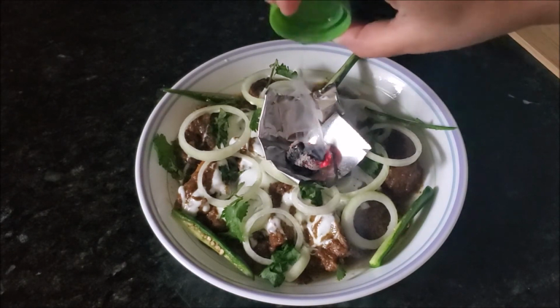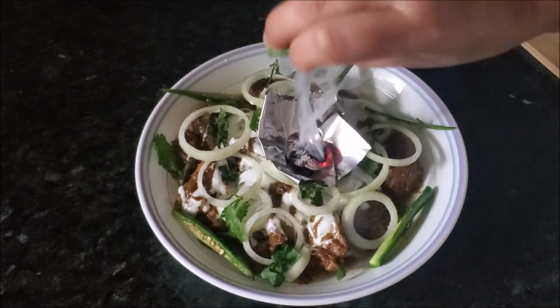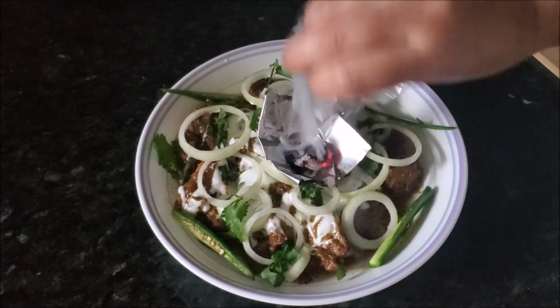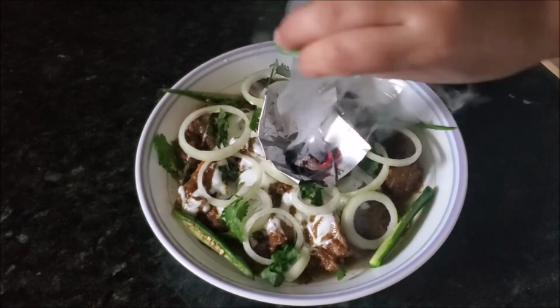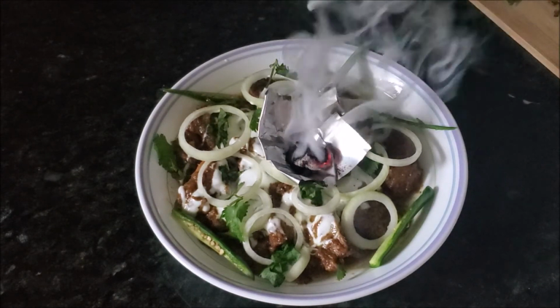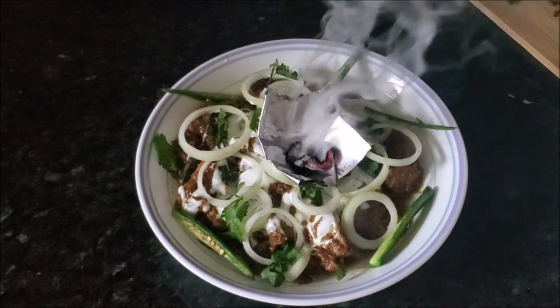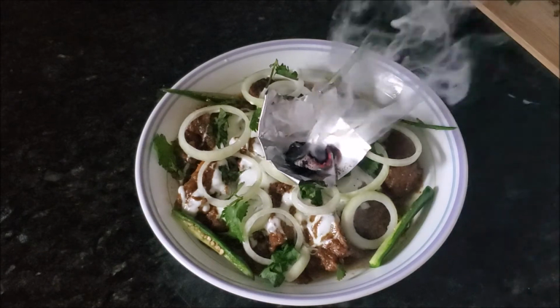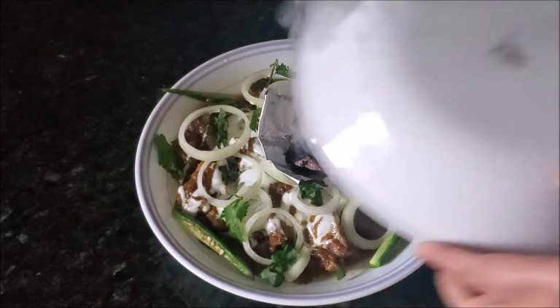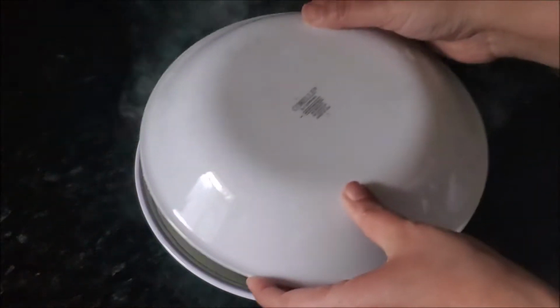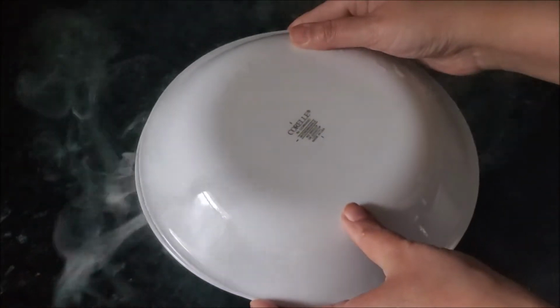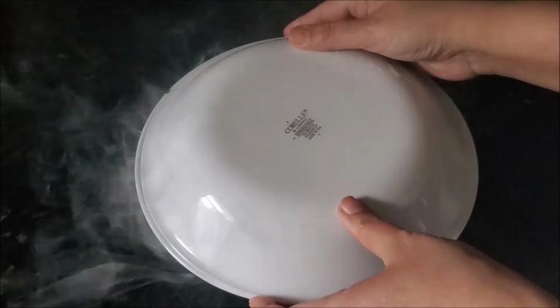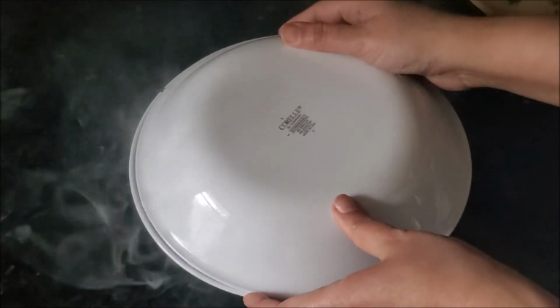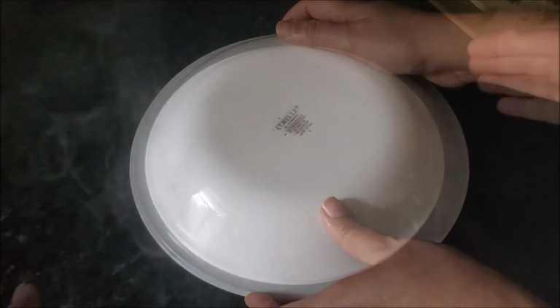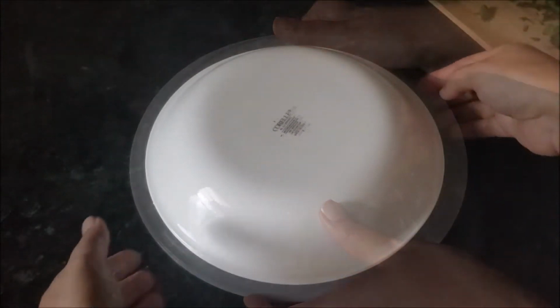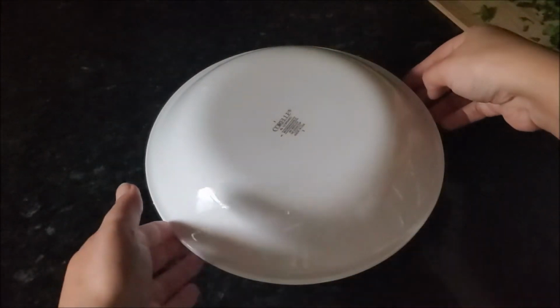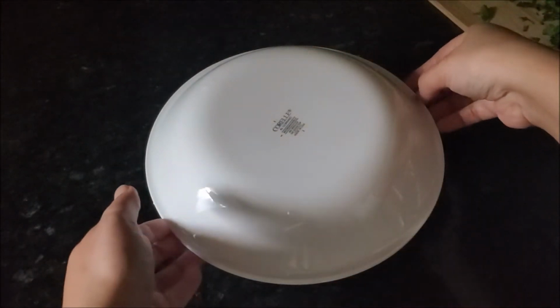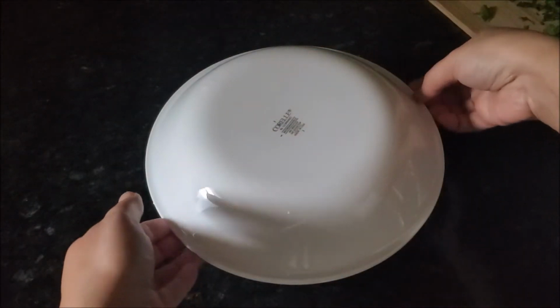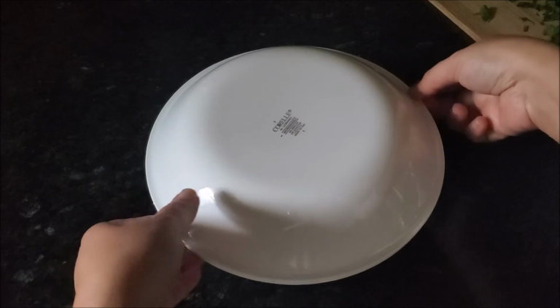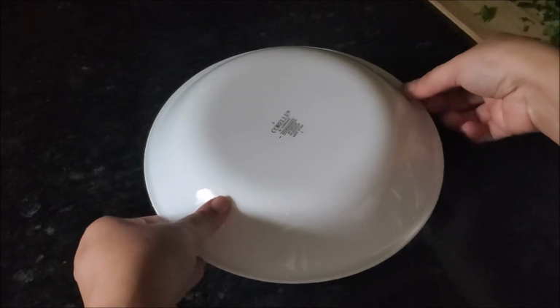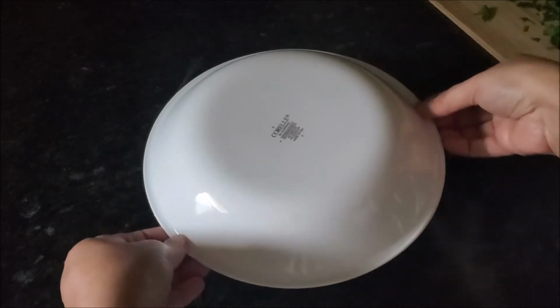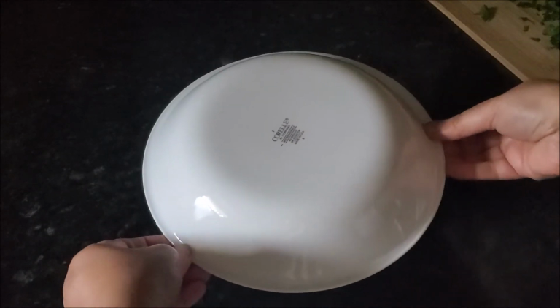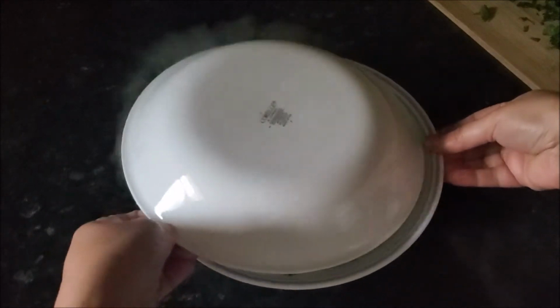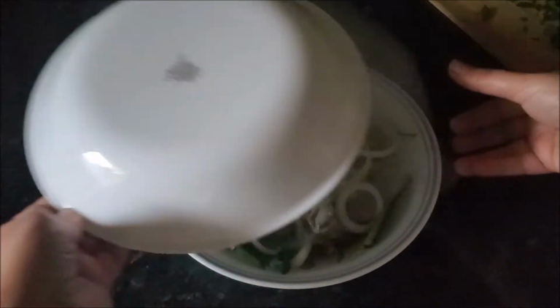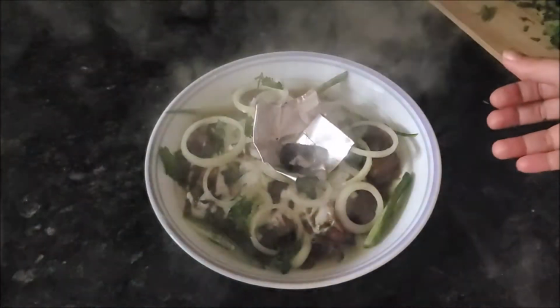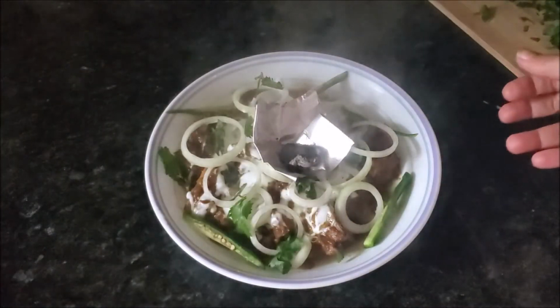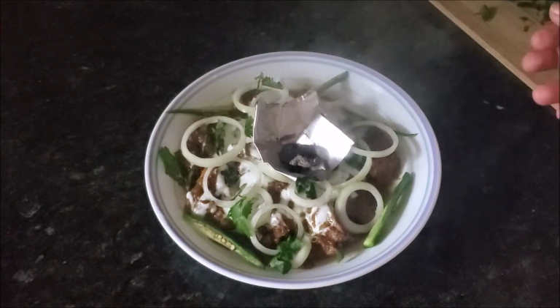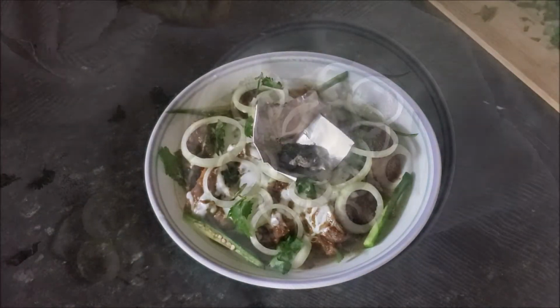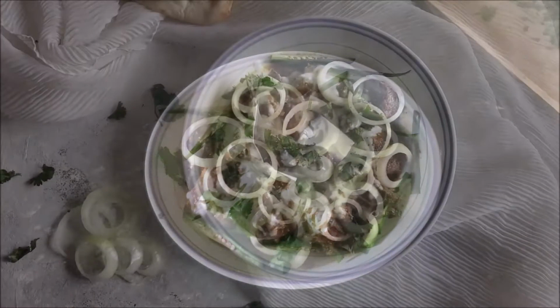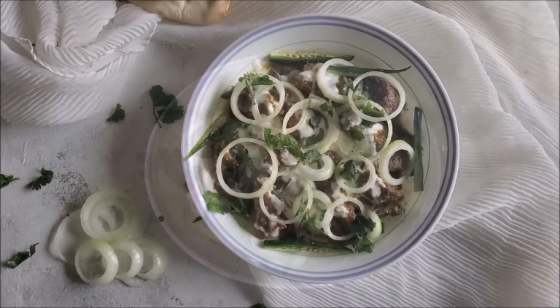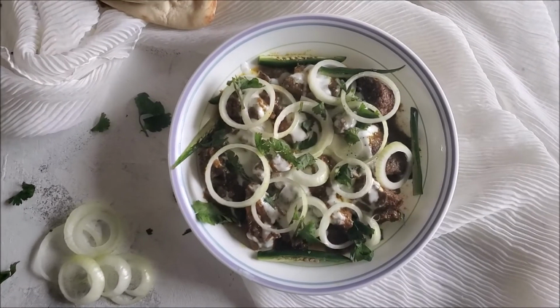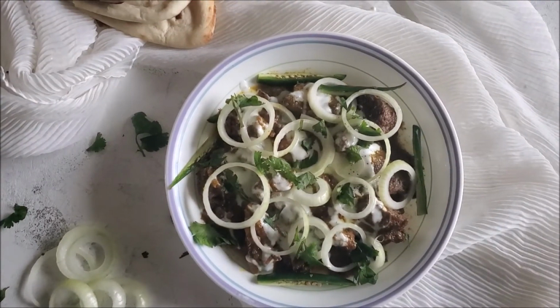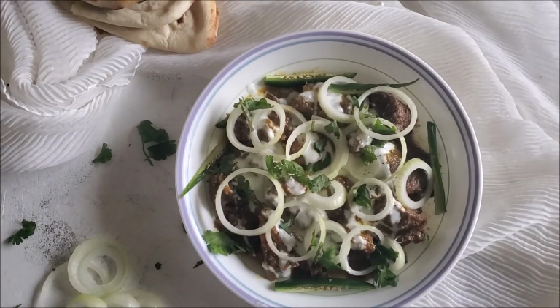In the end, add green chilies and place heated coal on a piece of foil. Drop some oil on it and immediately cover the dish so all the smoke goes into the meat — this is what makes it dhuwaan gosht, smoky meat. That's what it is, and your dhuwaan dahi gosht is ready.